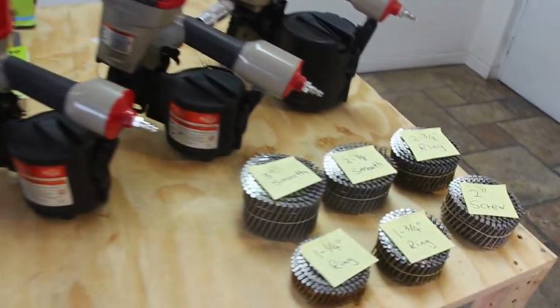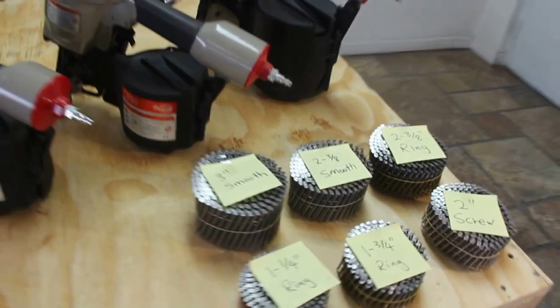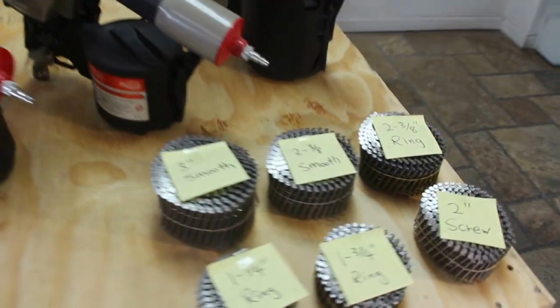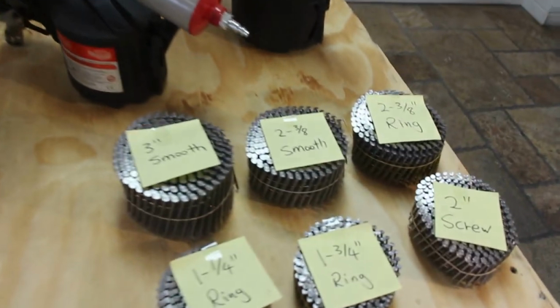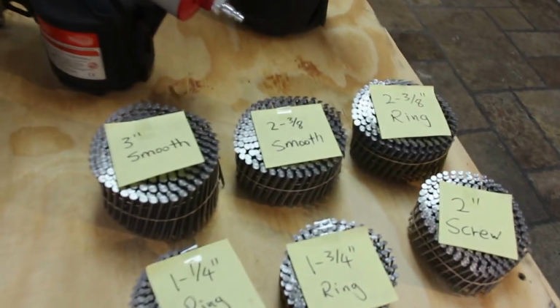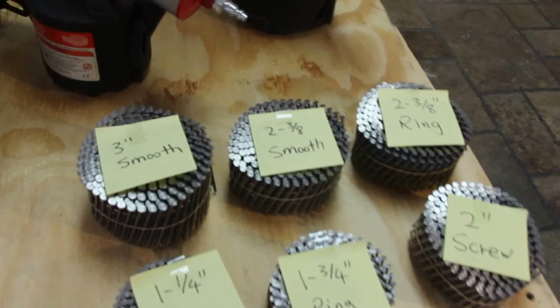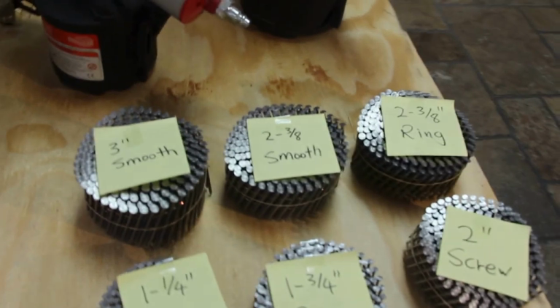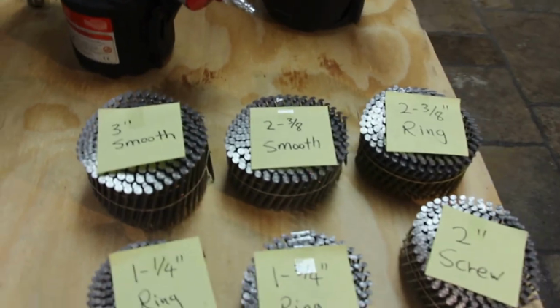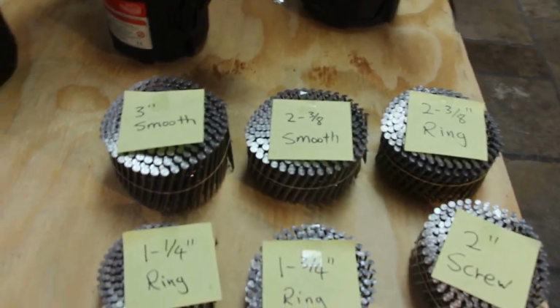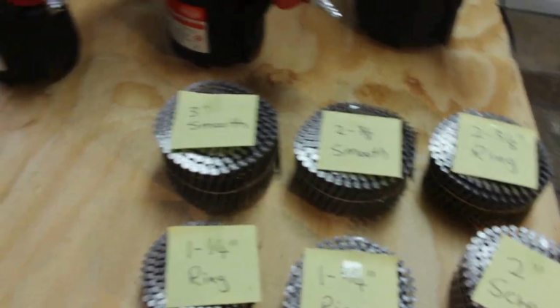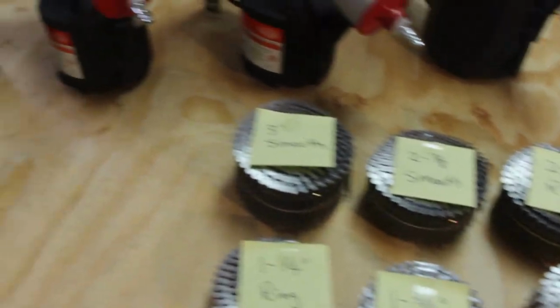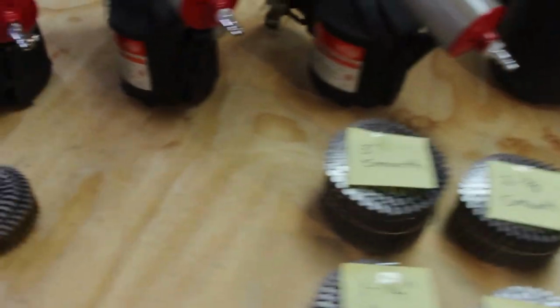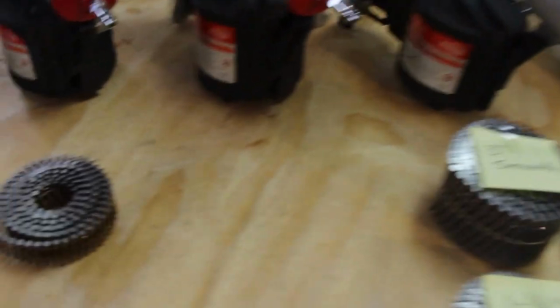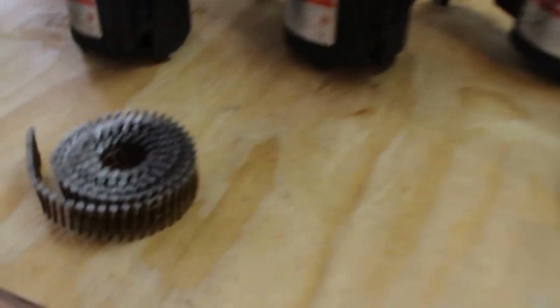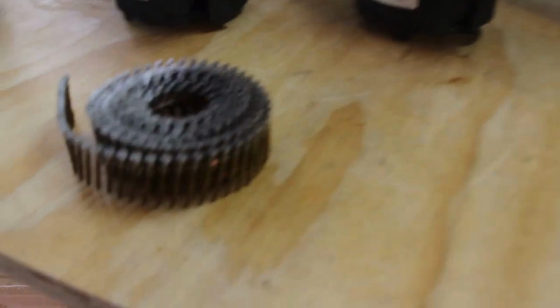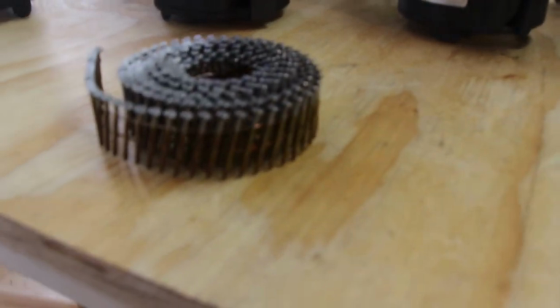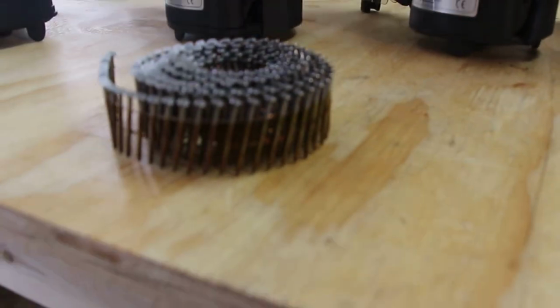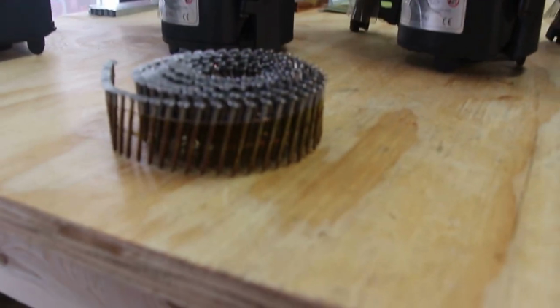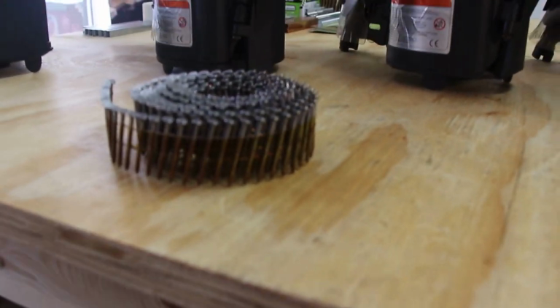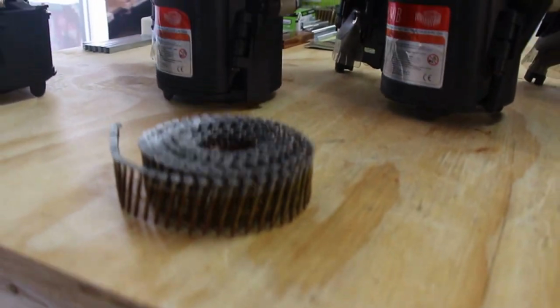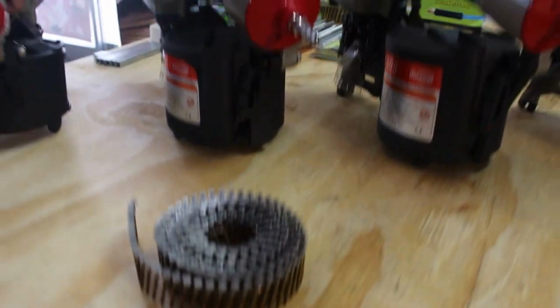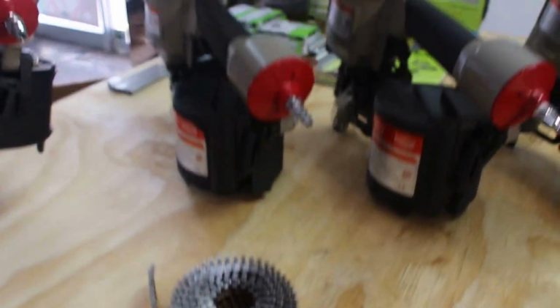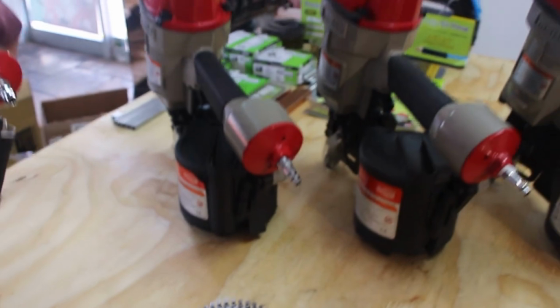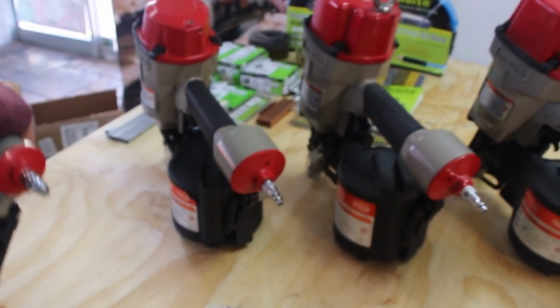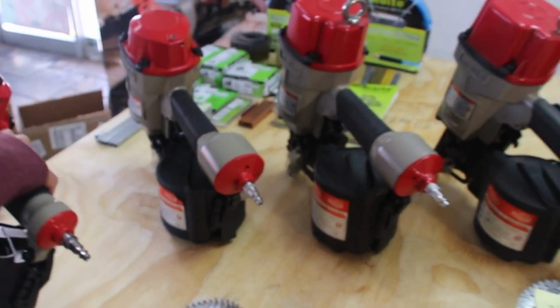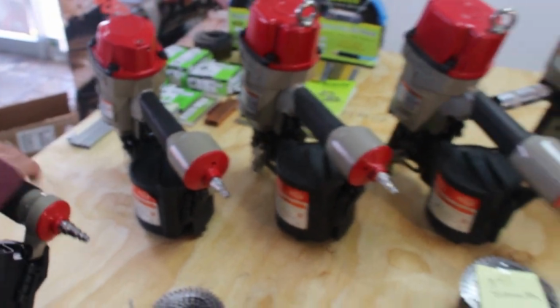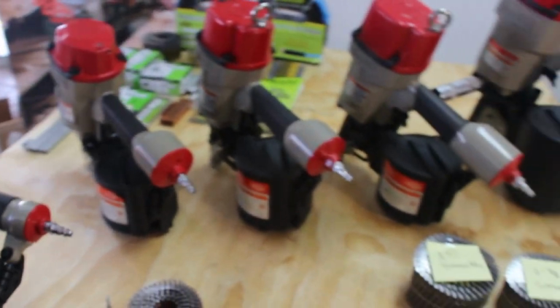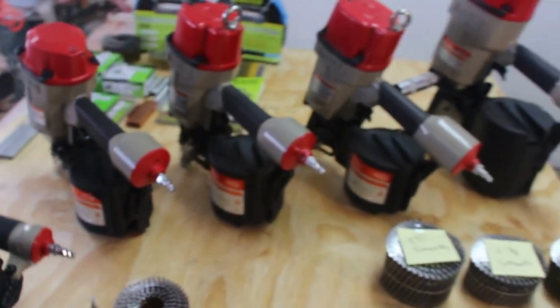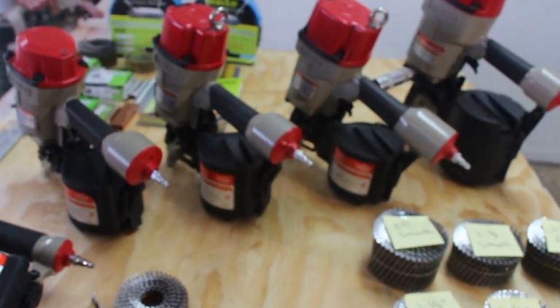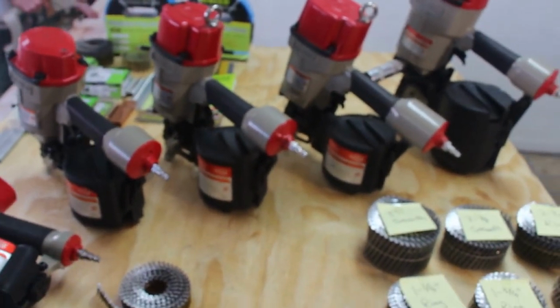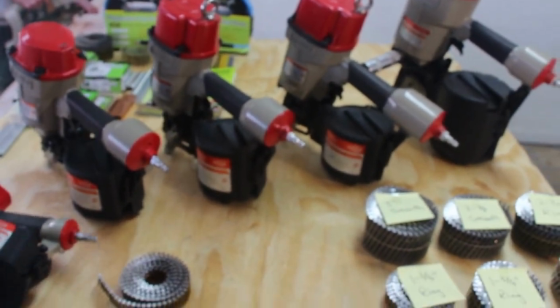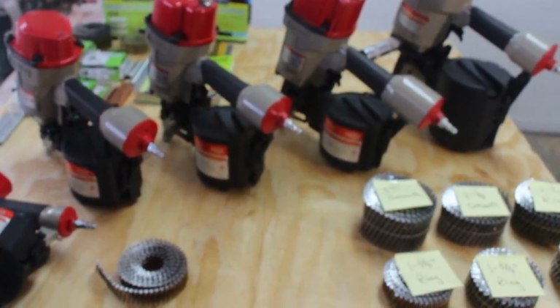Now we're going to show how to load and unload the guns. I'm going to take our CN-55 and show you how to do it.